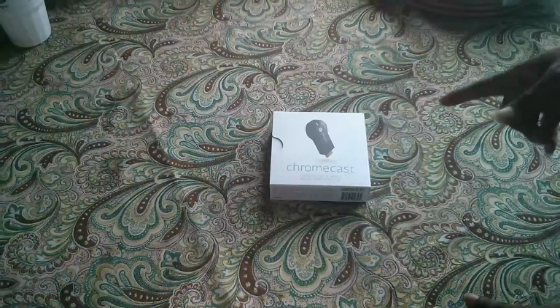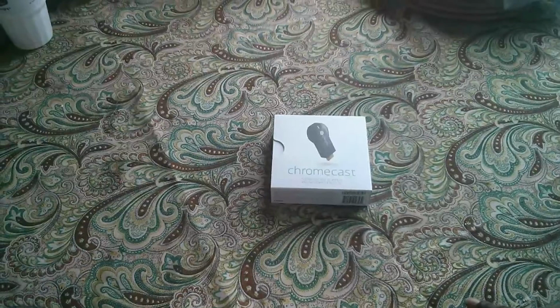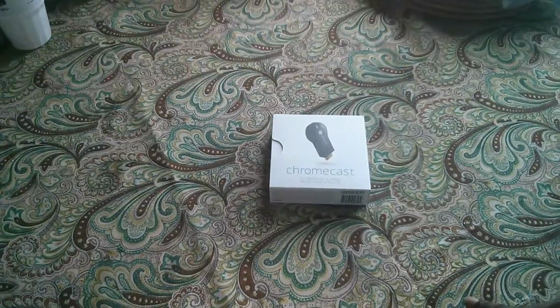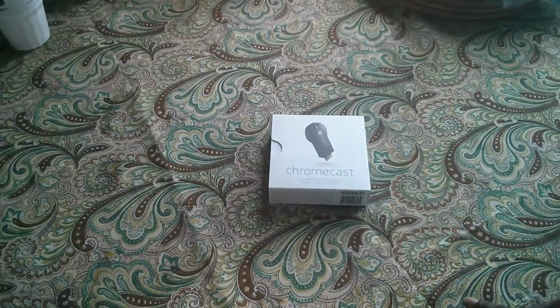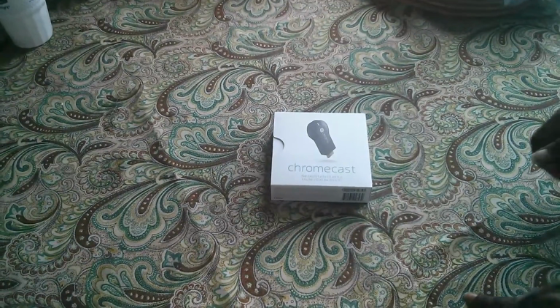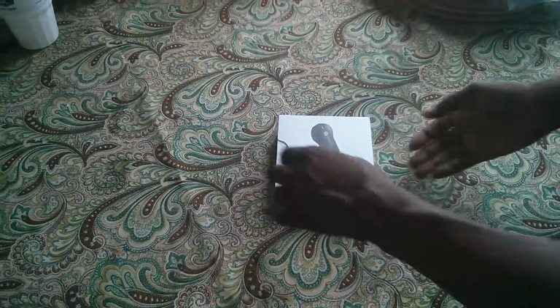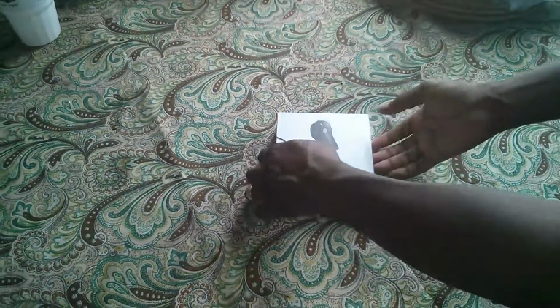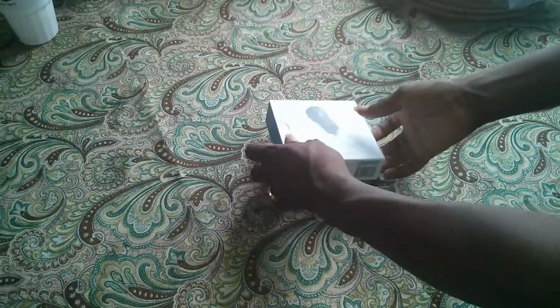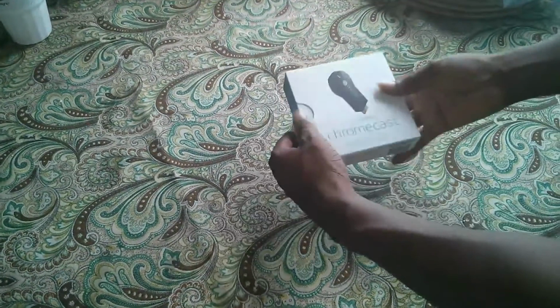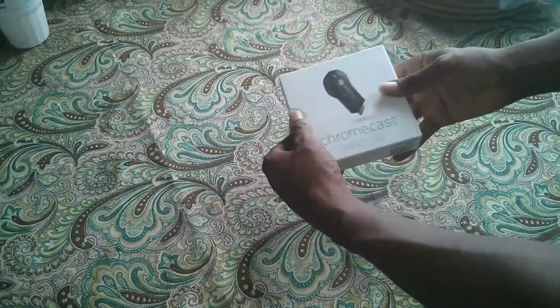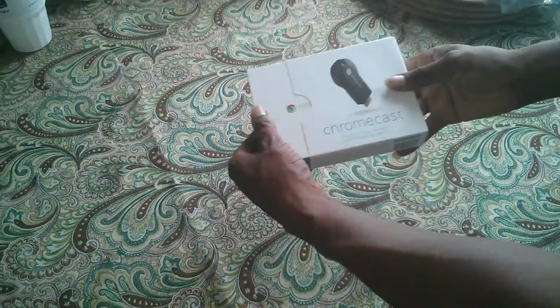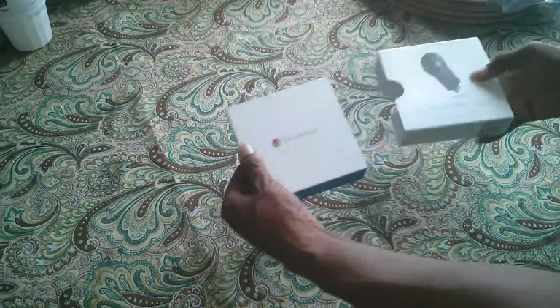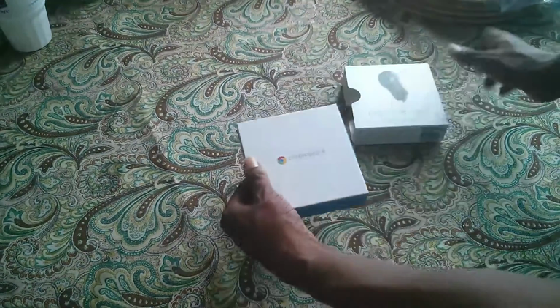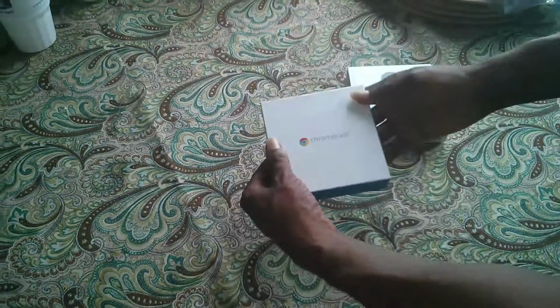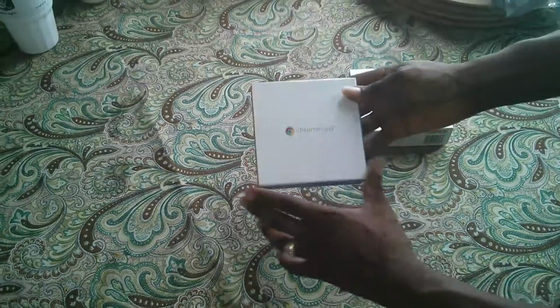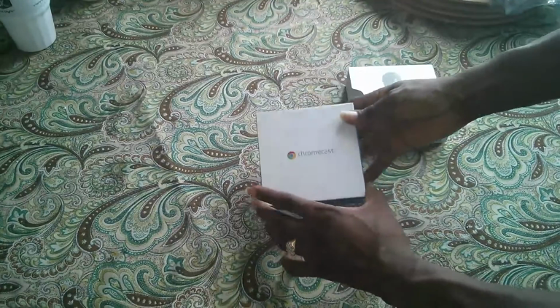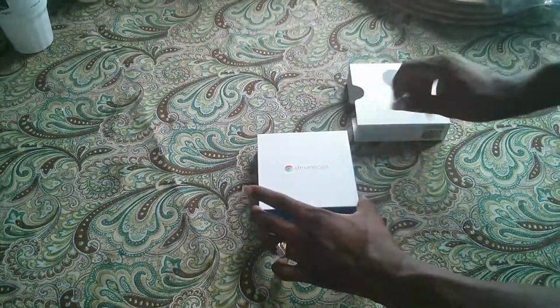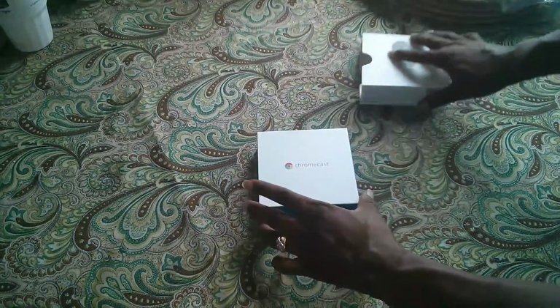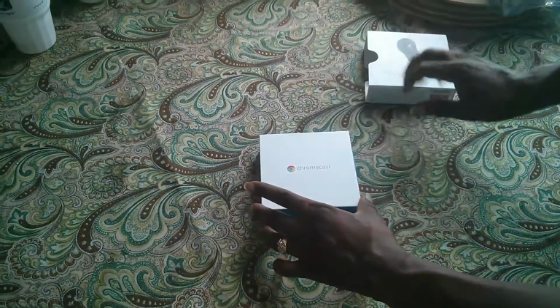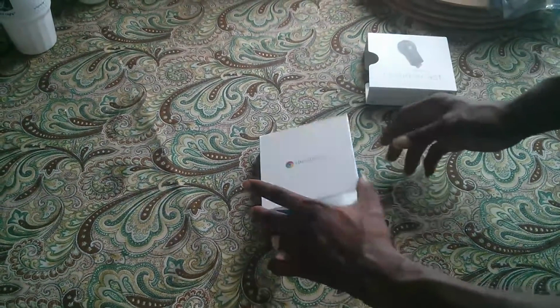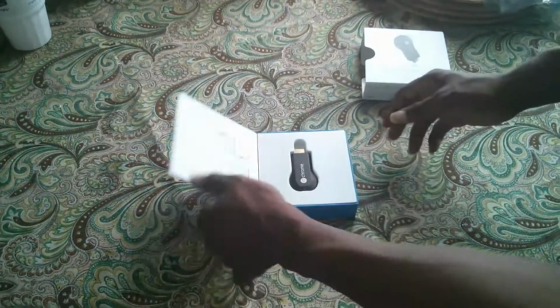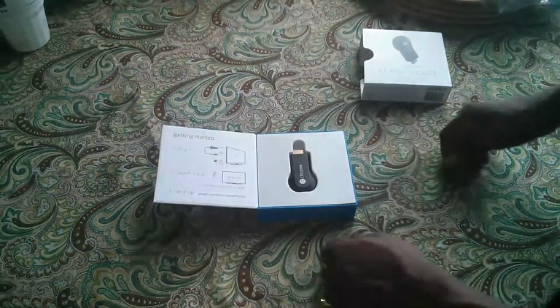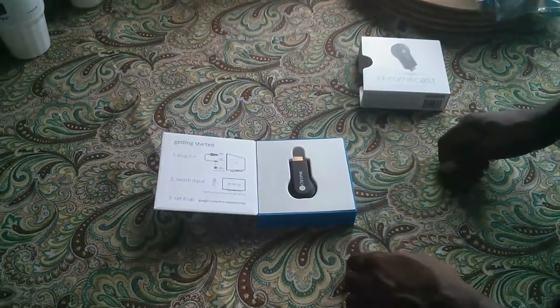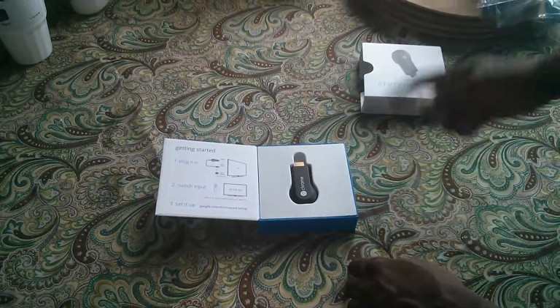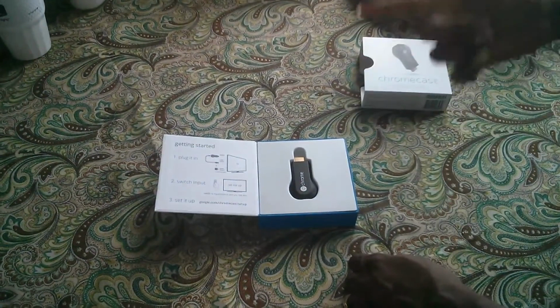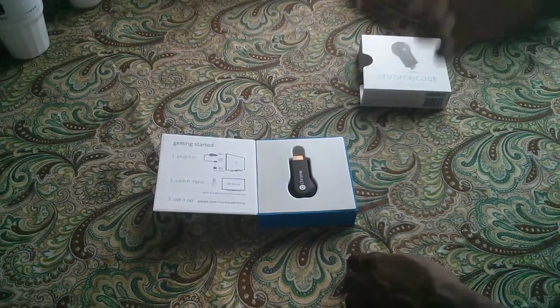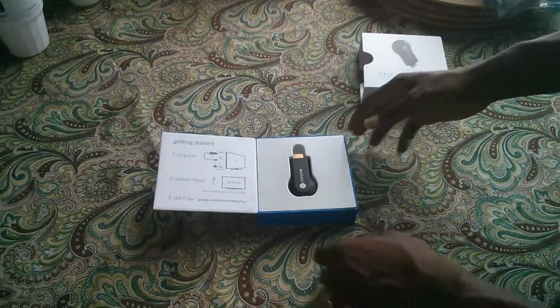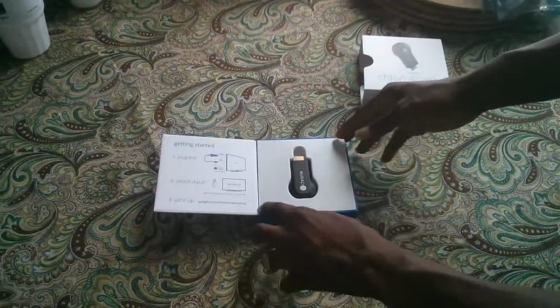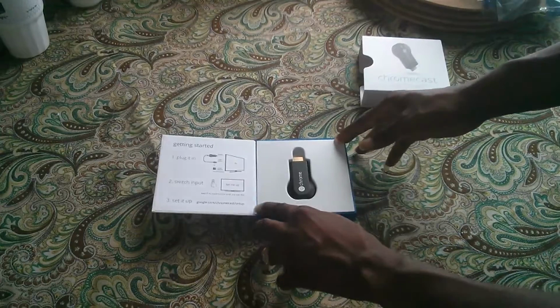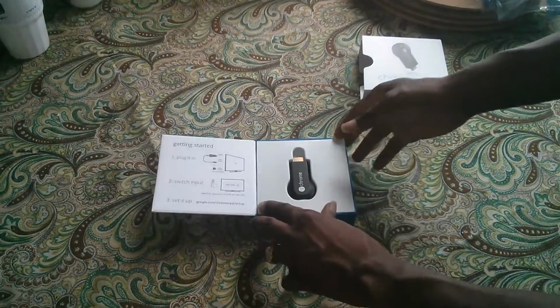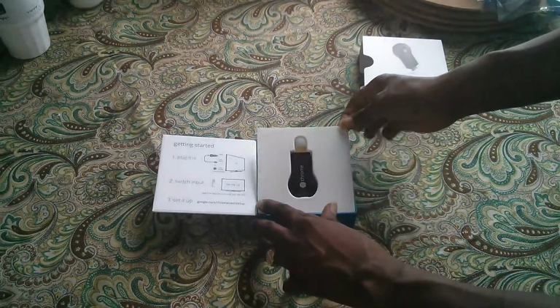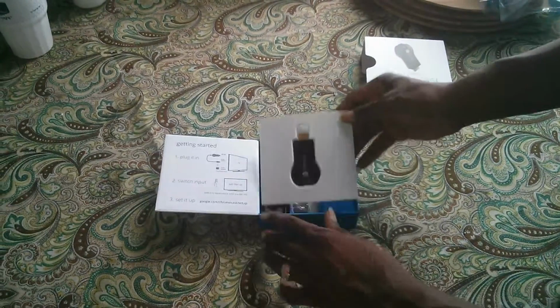This is the unboxing of the Google Chromecast. Let's open up the box. First thing we got is just a regular Chromecast box. Open it up and there it is — the Google Chromecast.